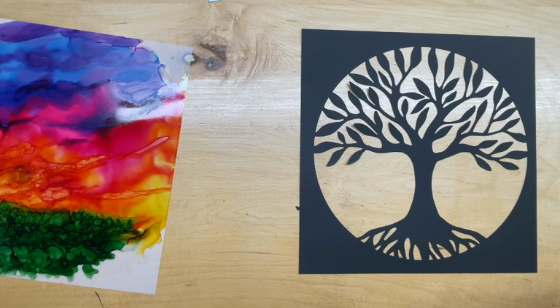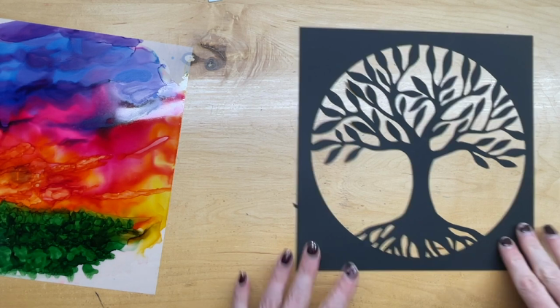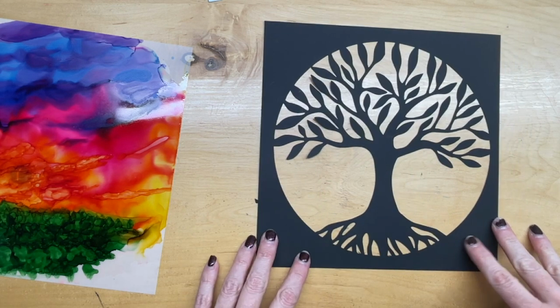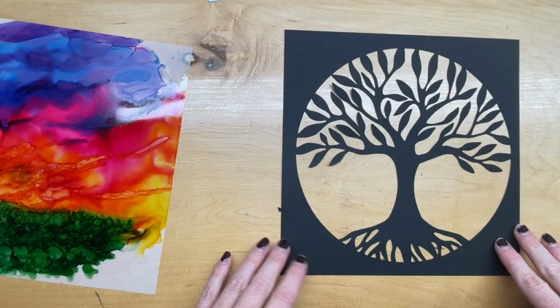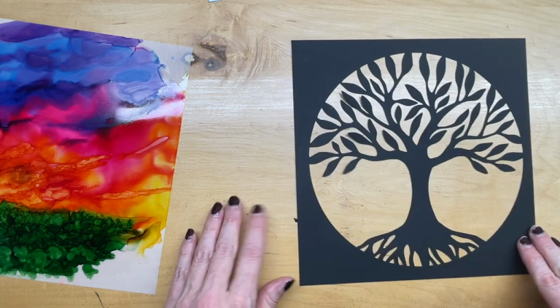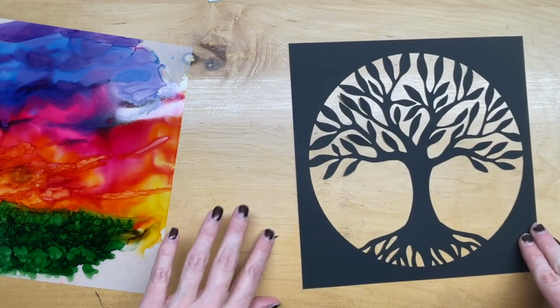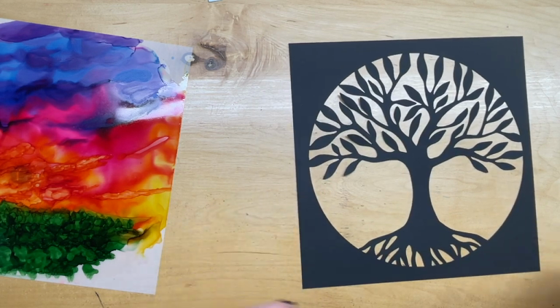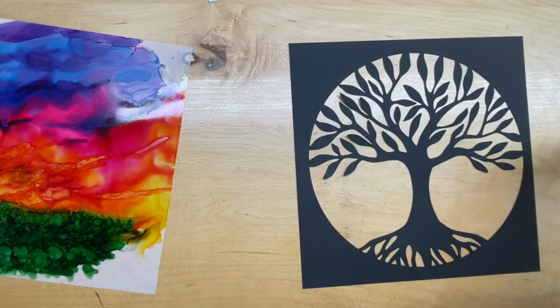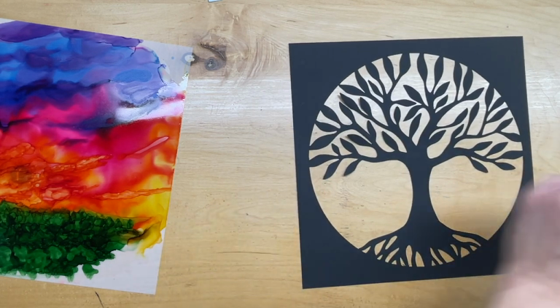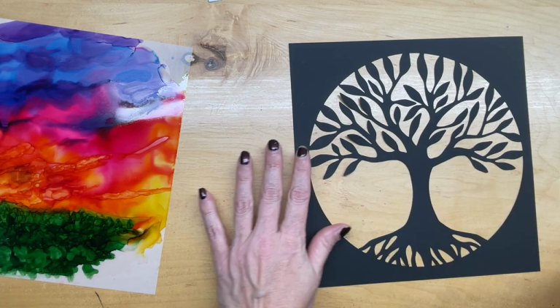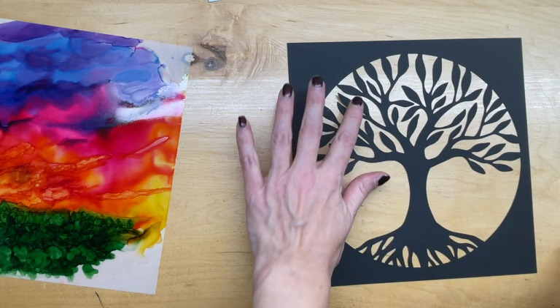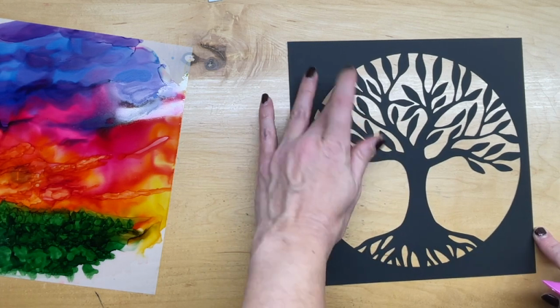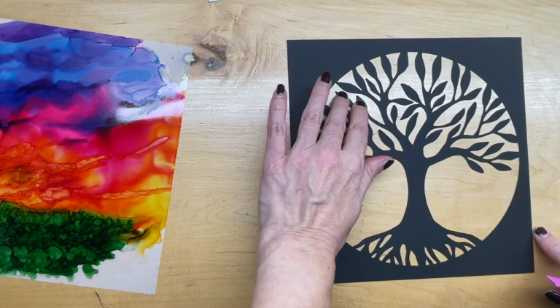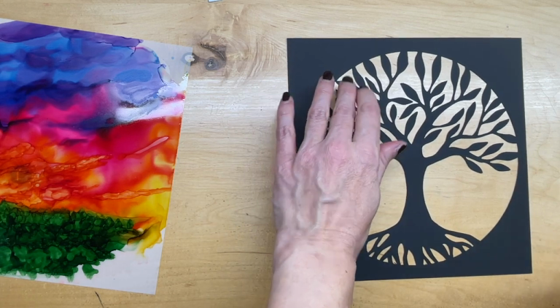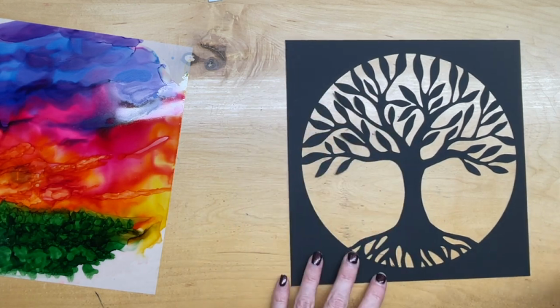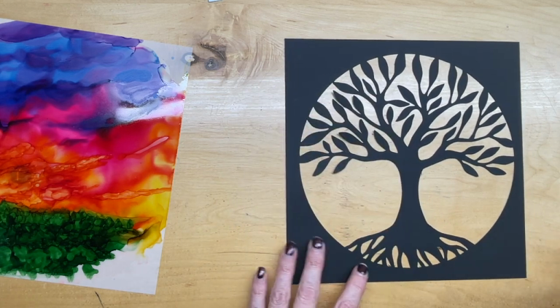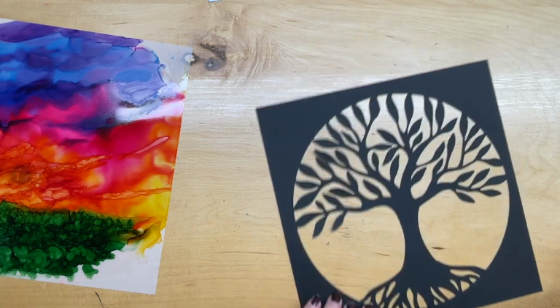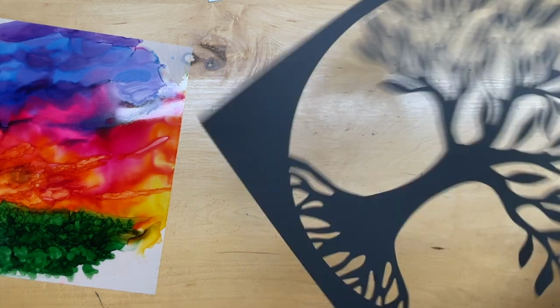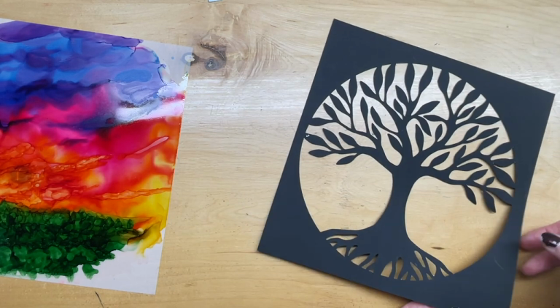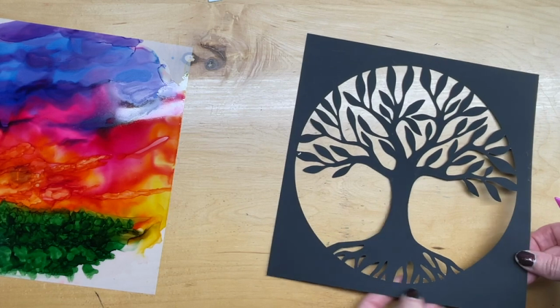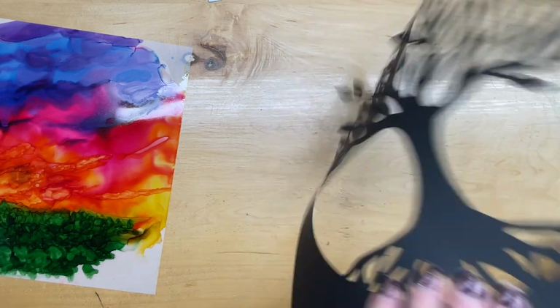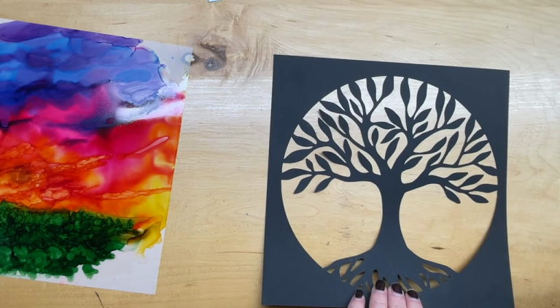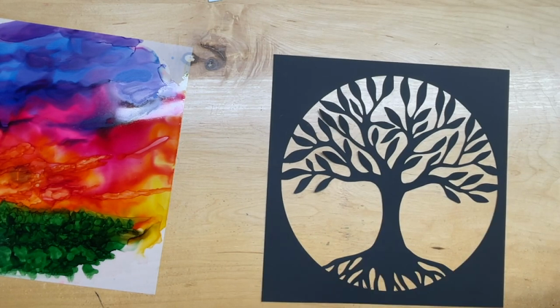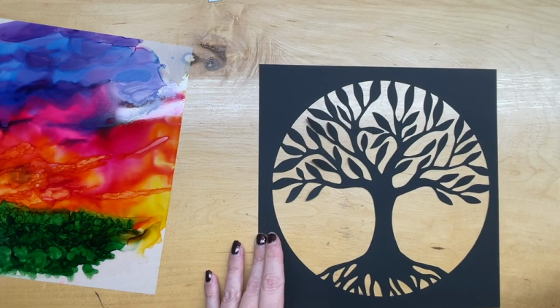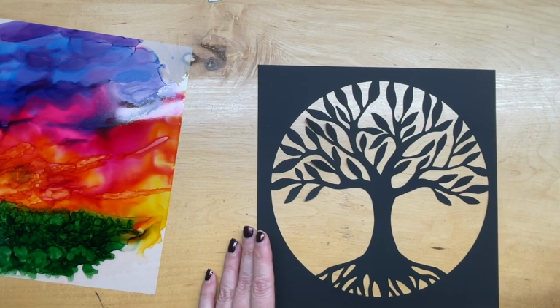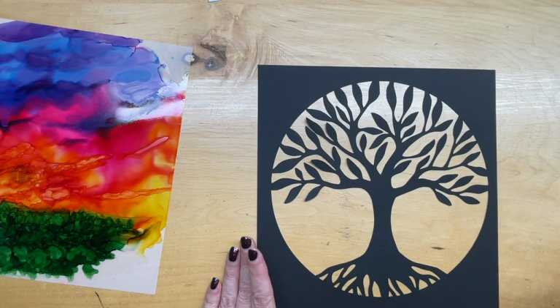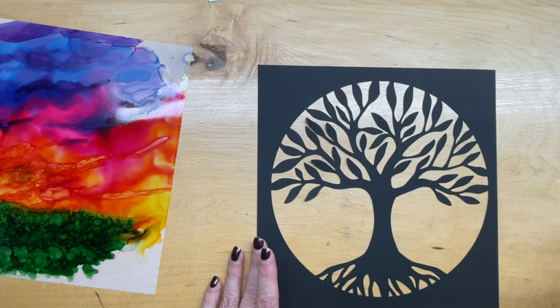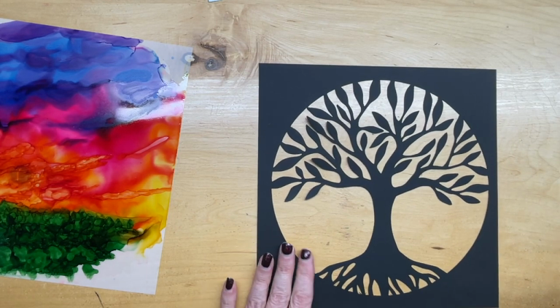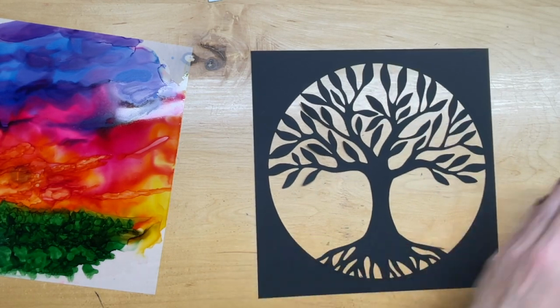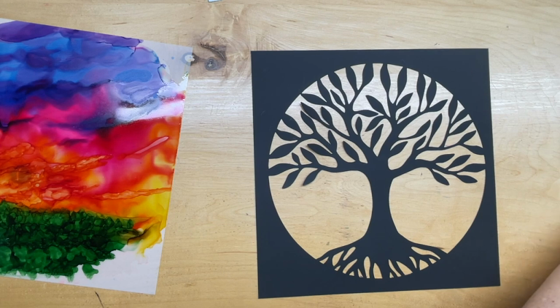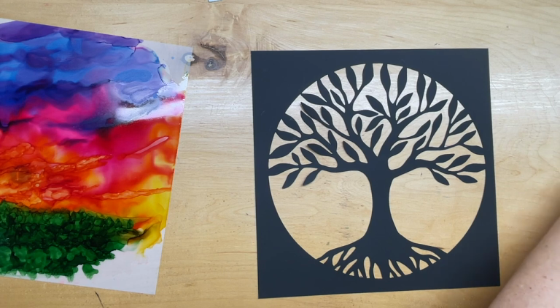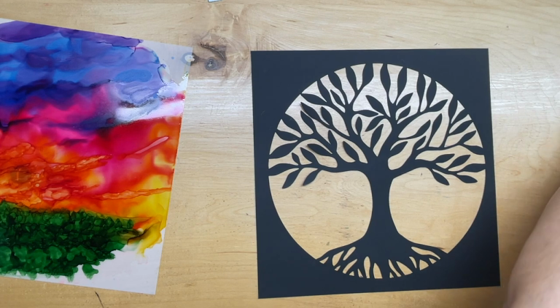There is my Tree of Life silhouette. I think it came out pretty gosh darn good — I really love how this is looking. That worked! You try new things and you don't always know if they're going to work.